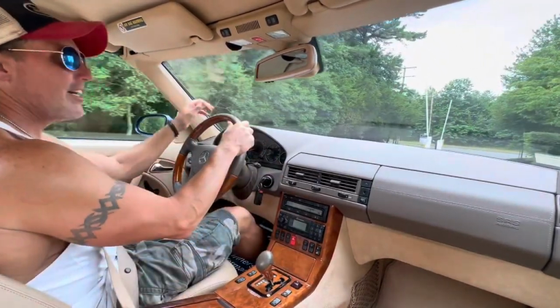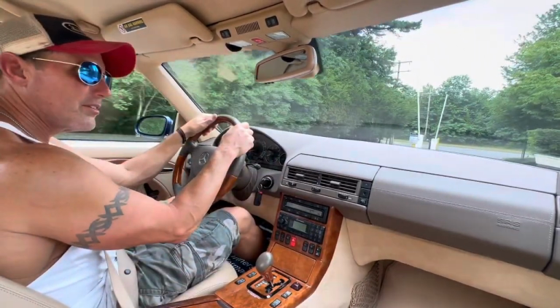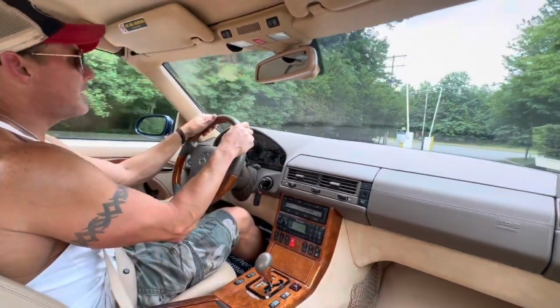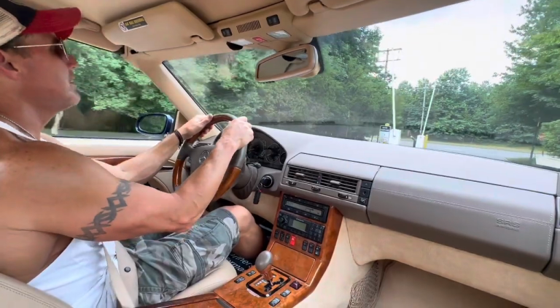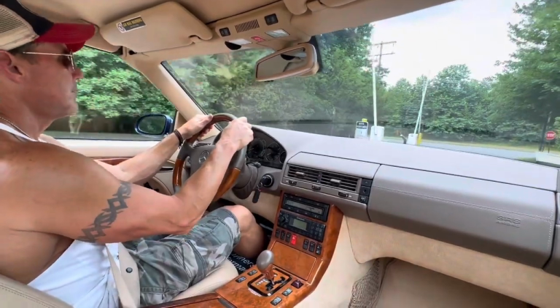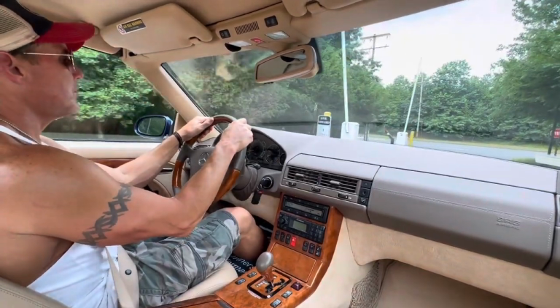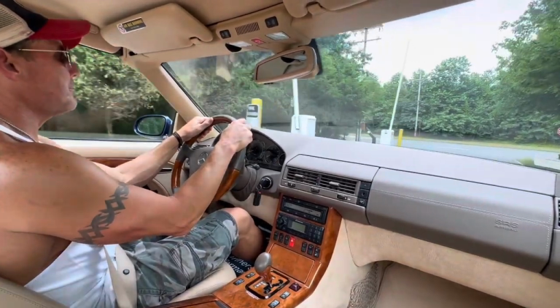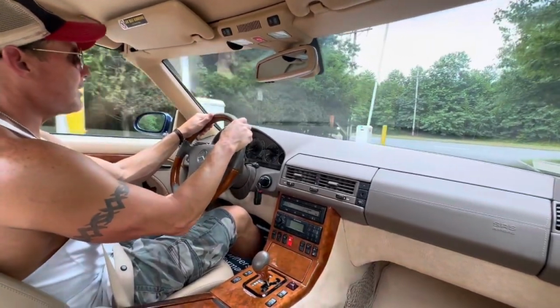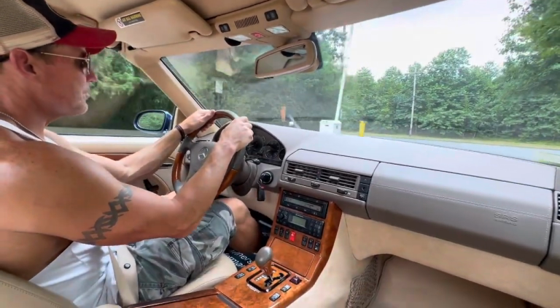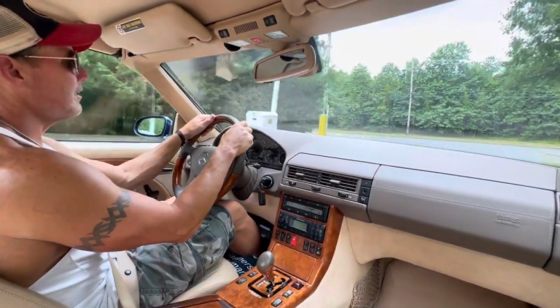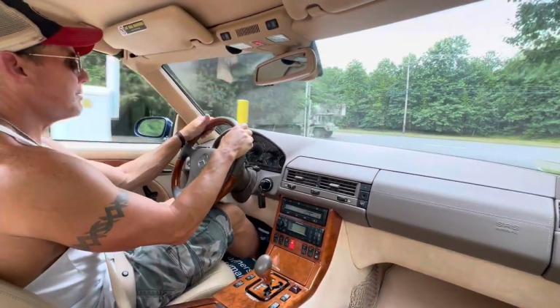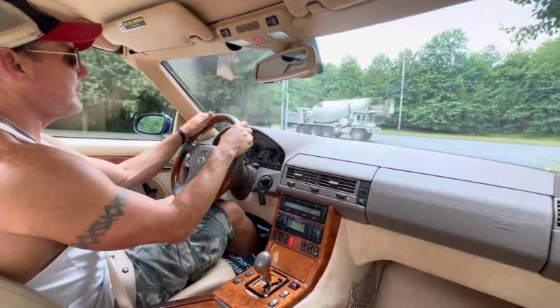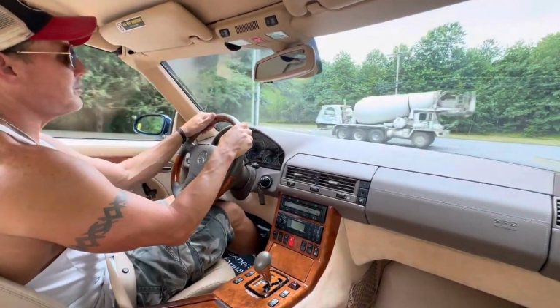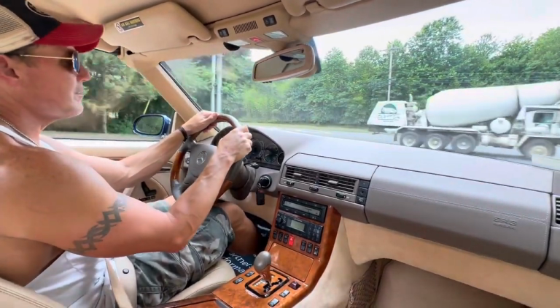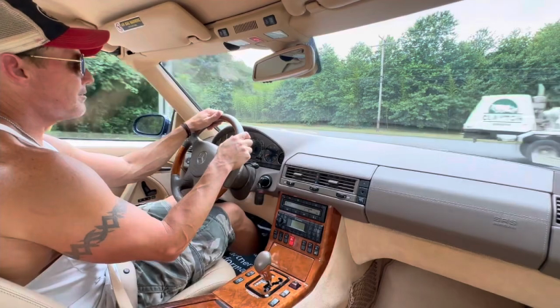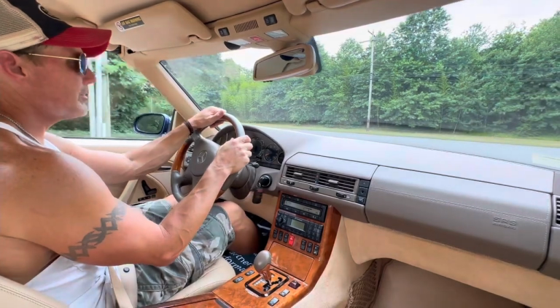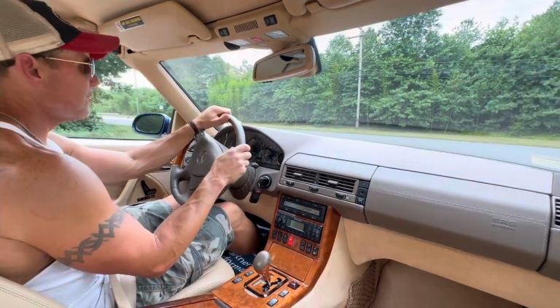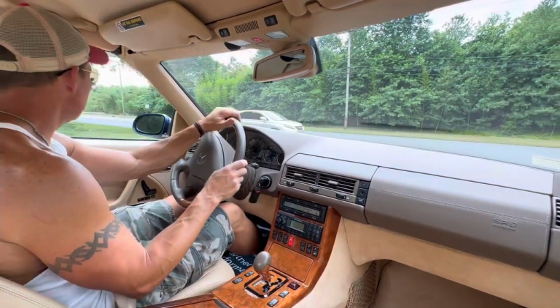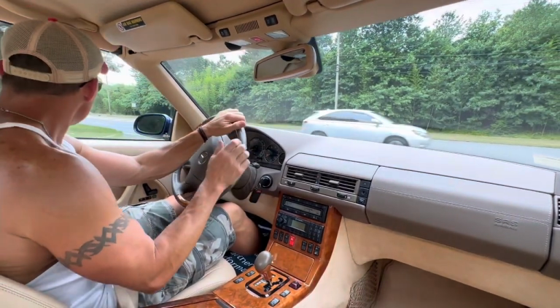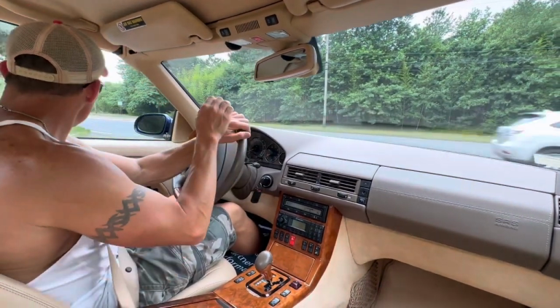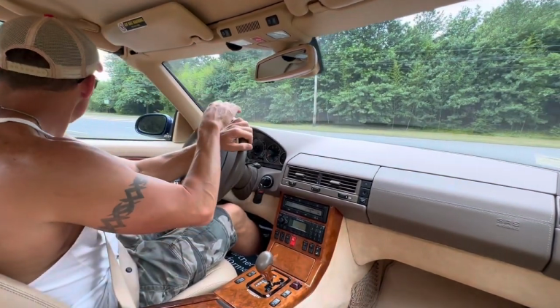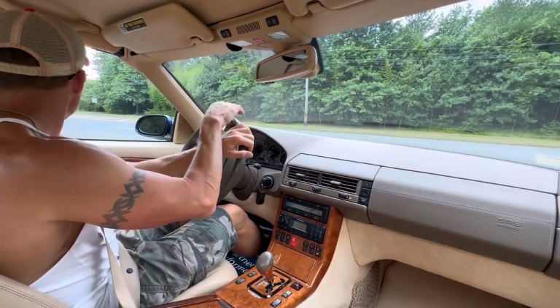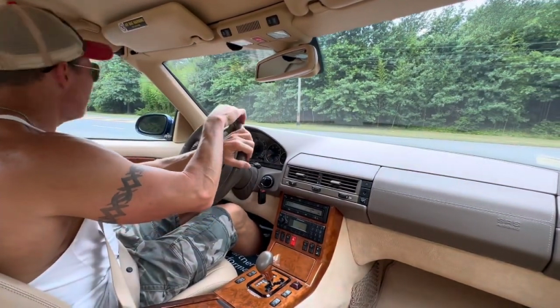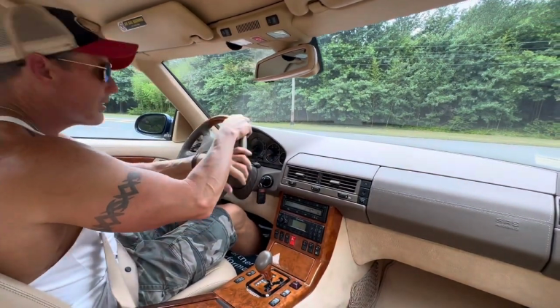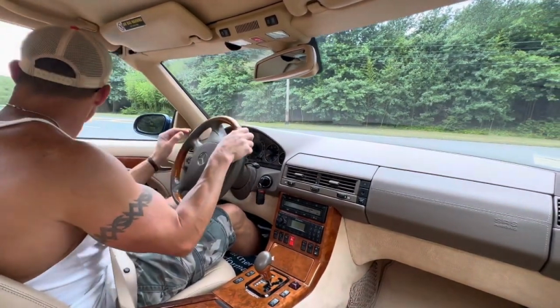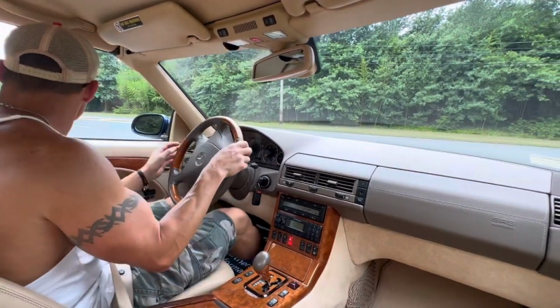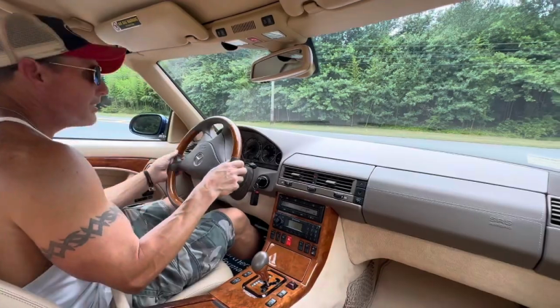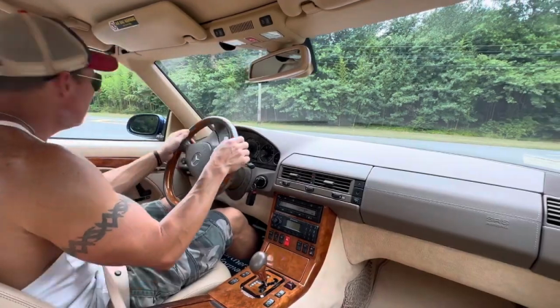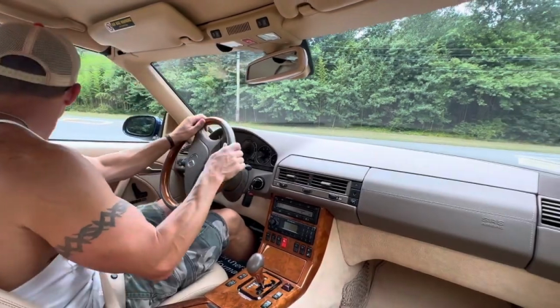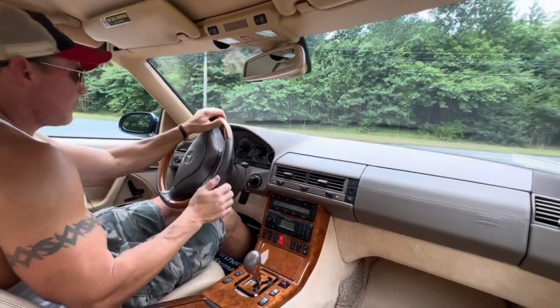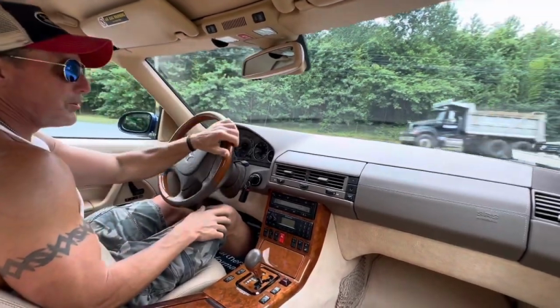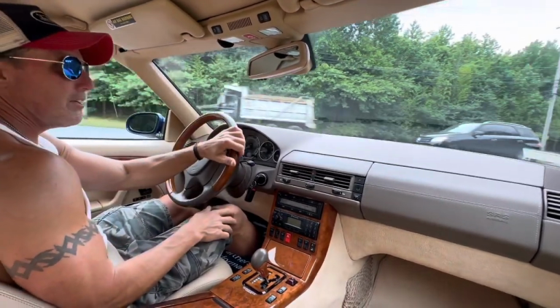I've put quite a bit of seat time in this car — probably between four and five hundred miles on it. I absolutely love the car, love the color combination, love the condition. It's an all-original paint car.